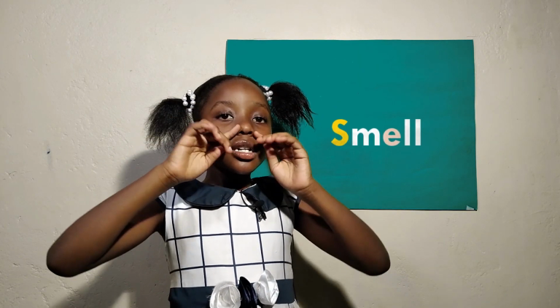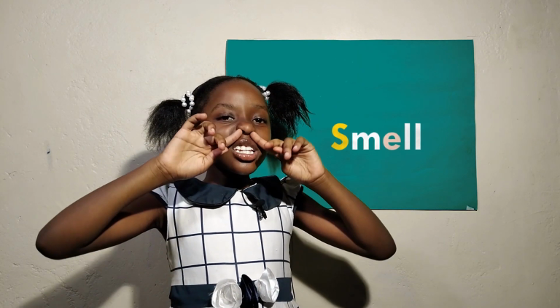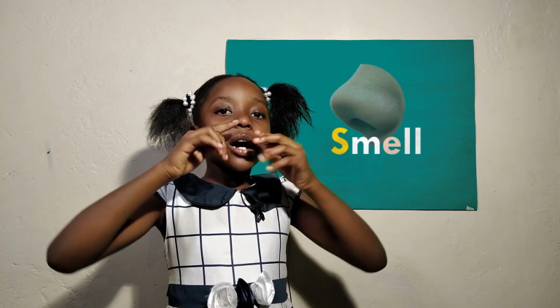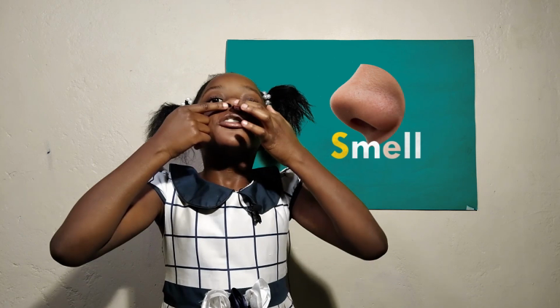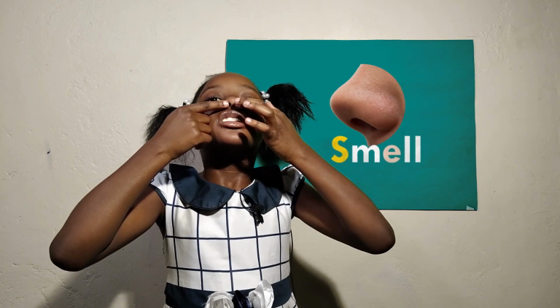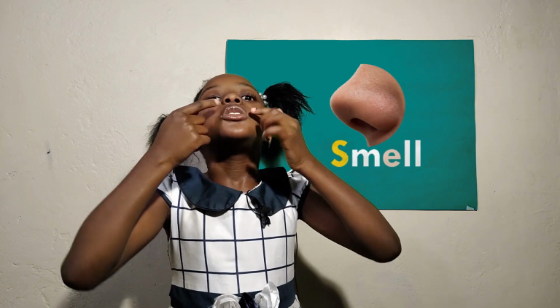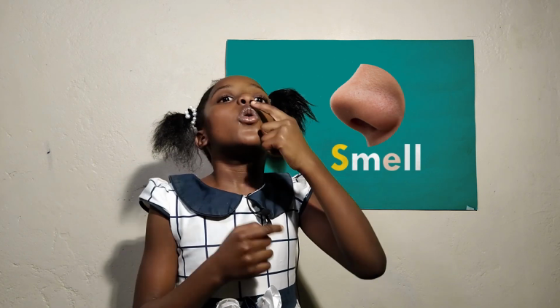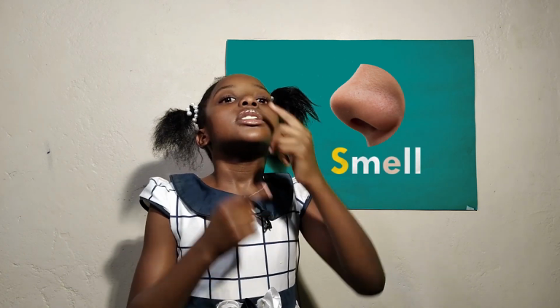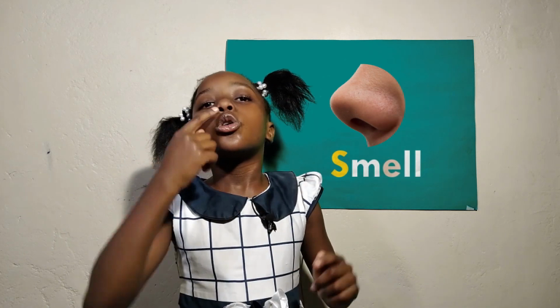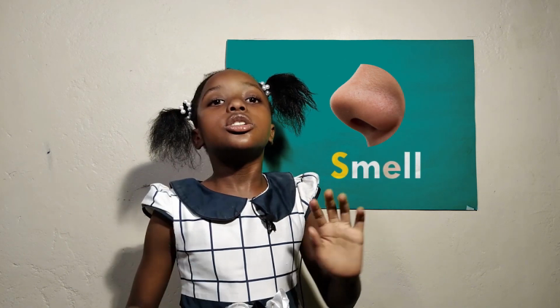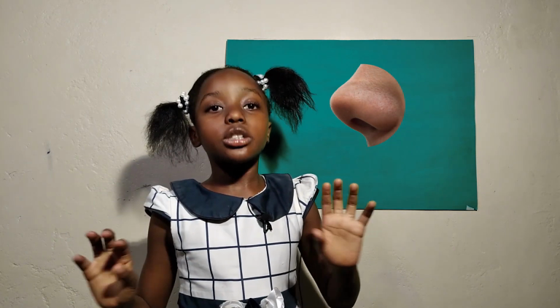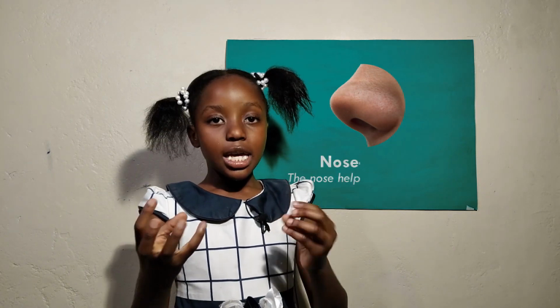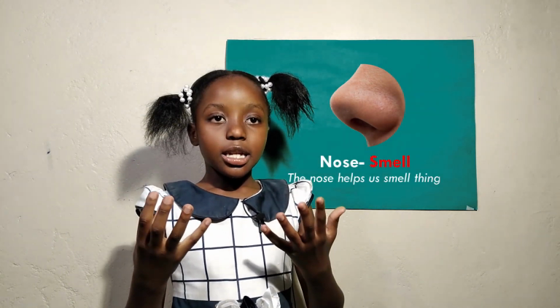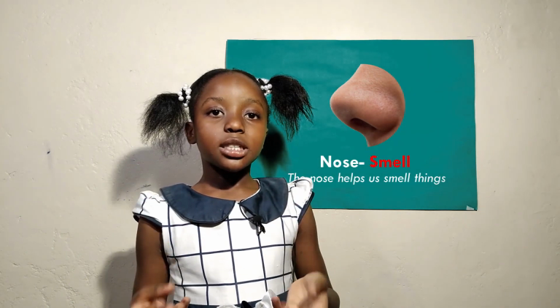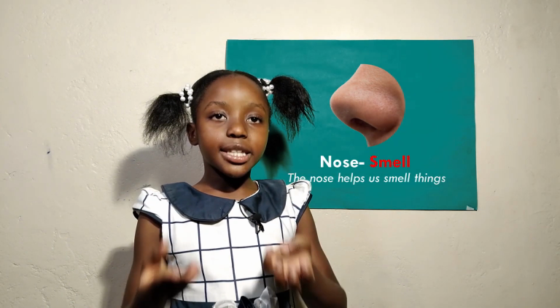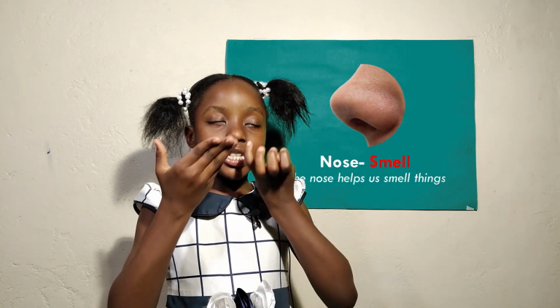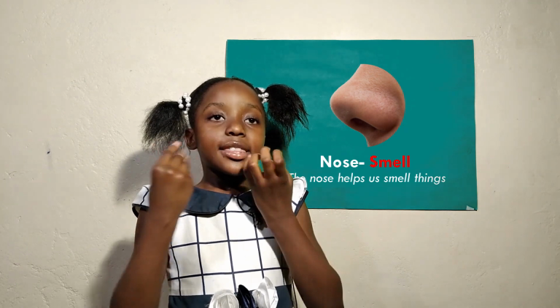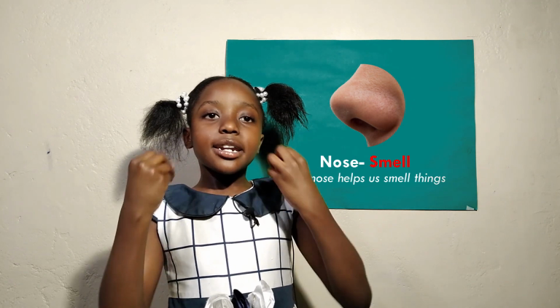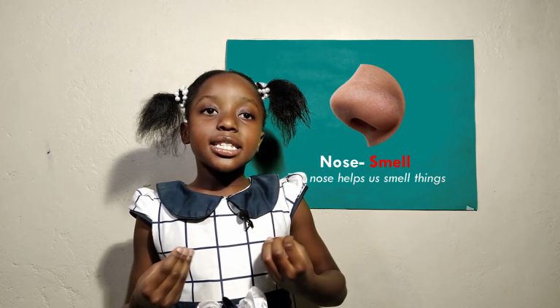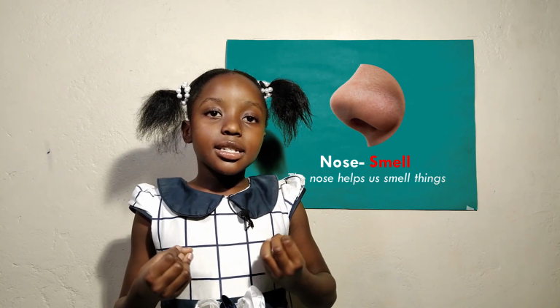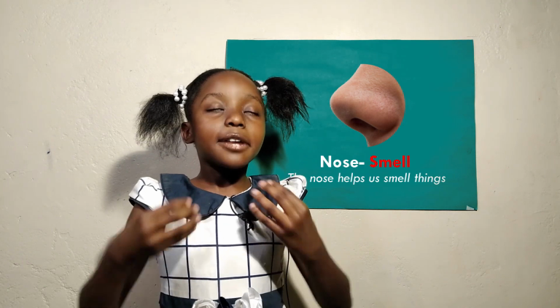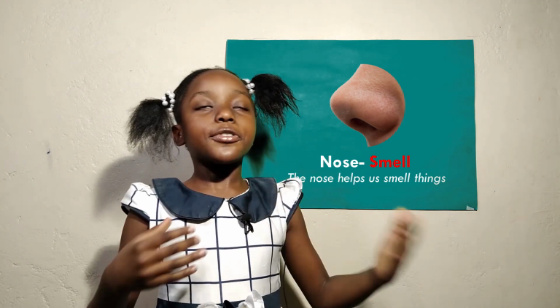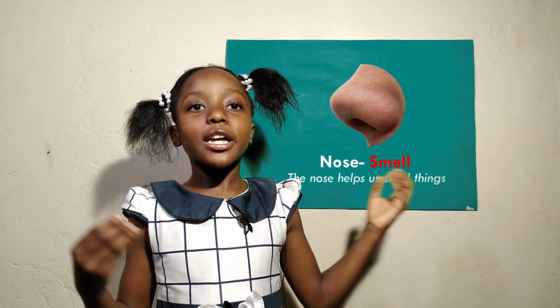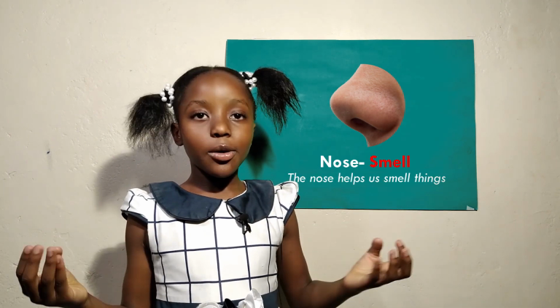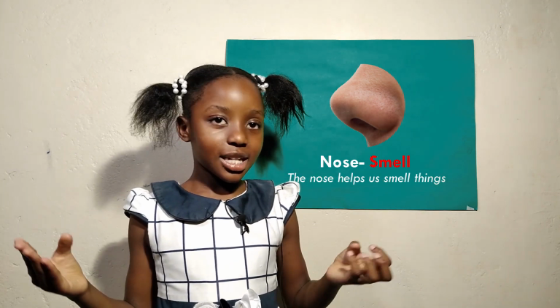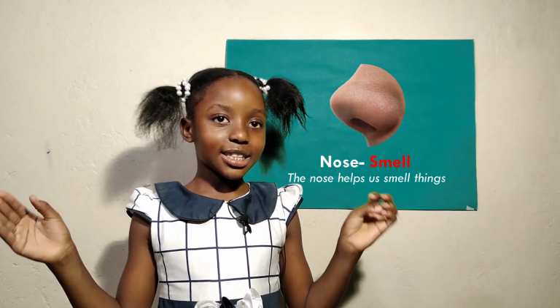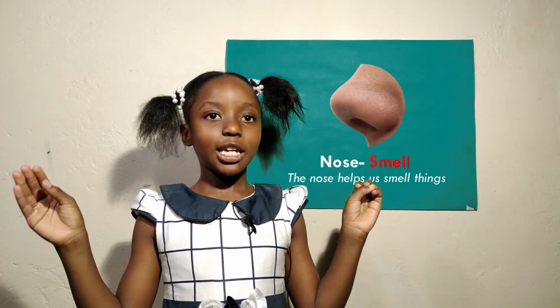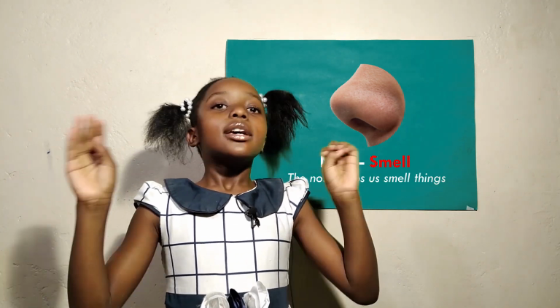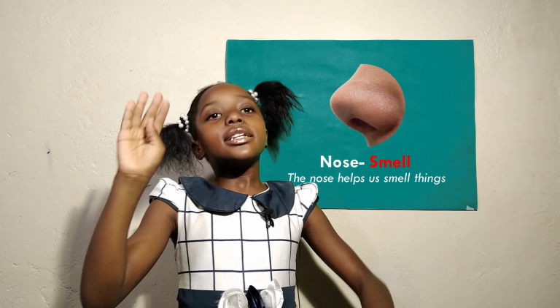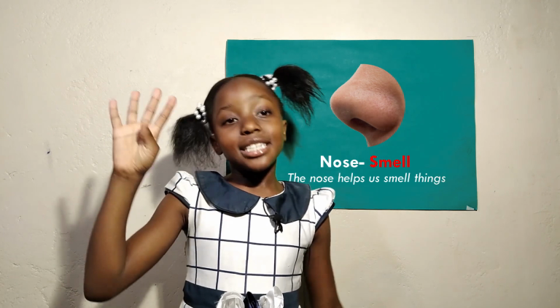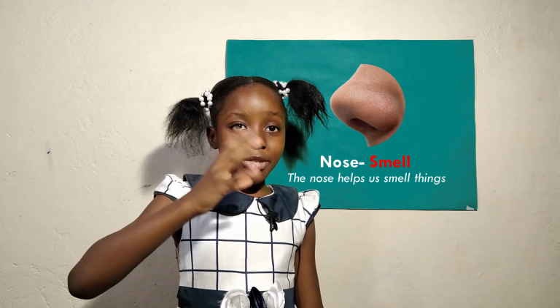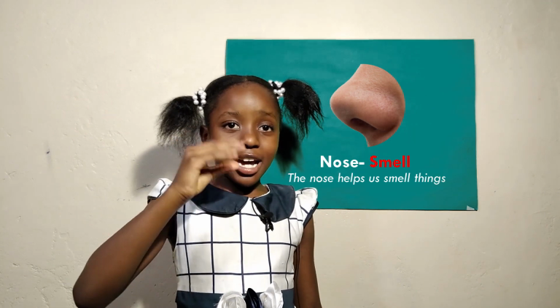This is our nose. These two holes are called nostrils. They help us smell things that are nice, like perfume and flowers, and things that smell bad, like rotten food and rotten eggs.